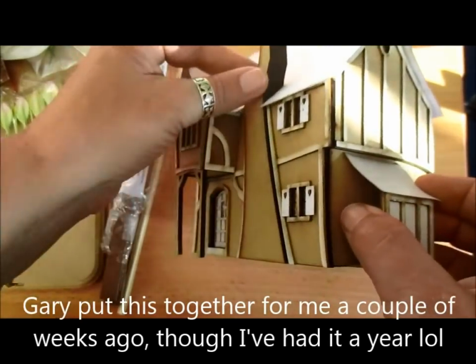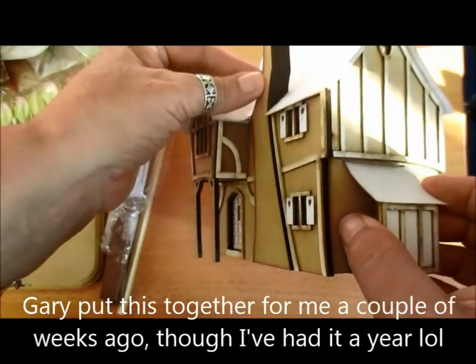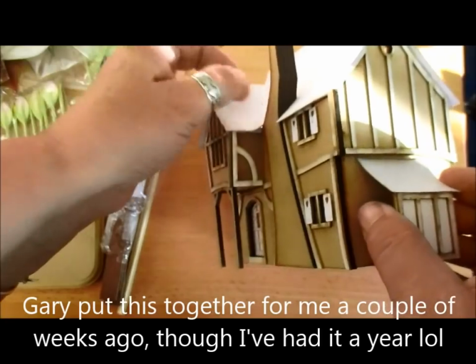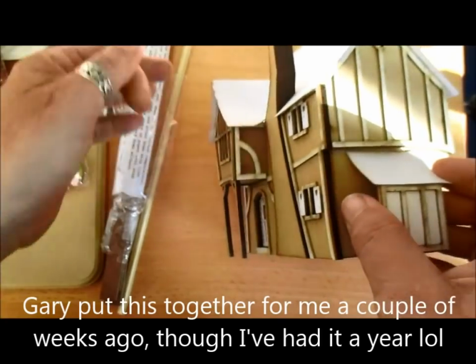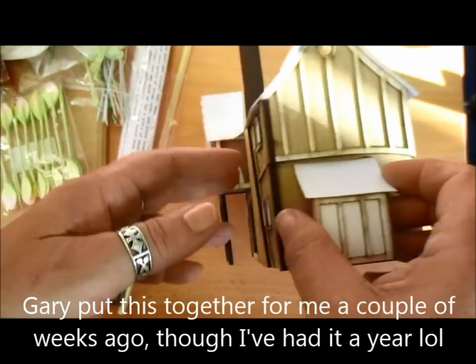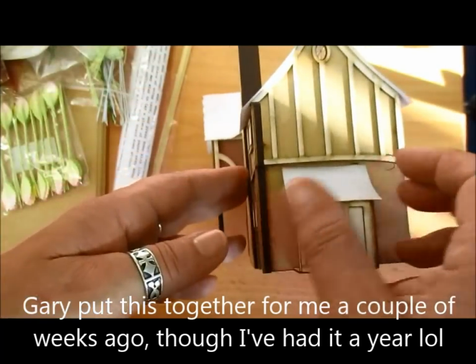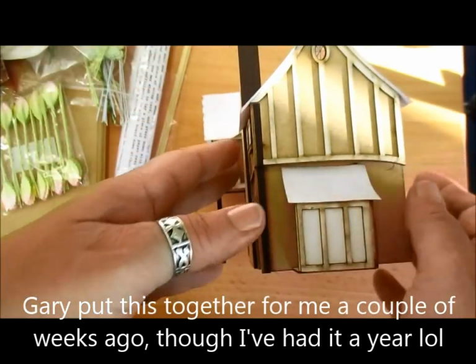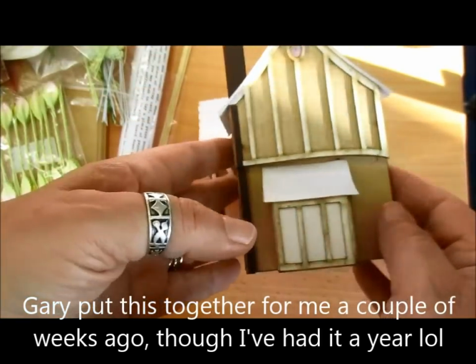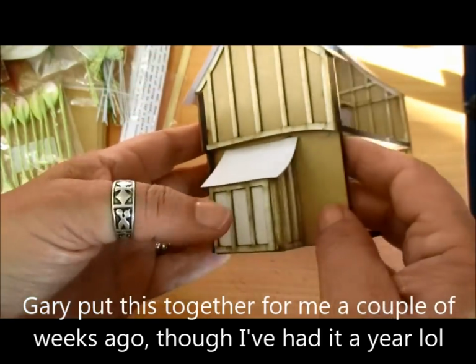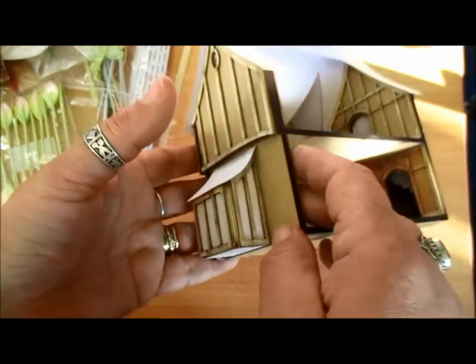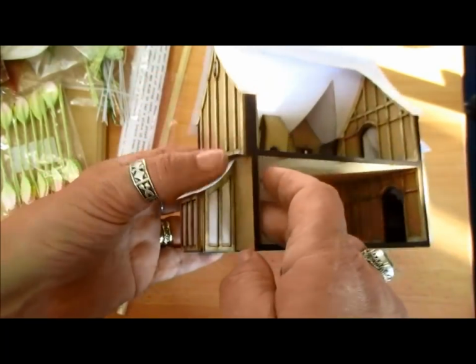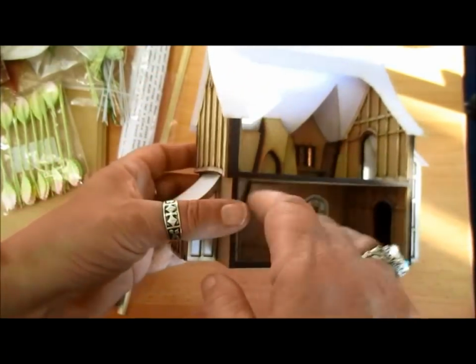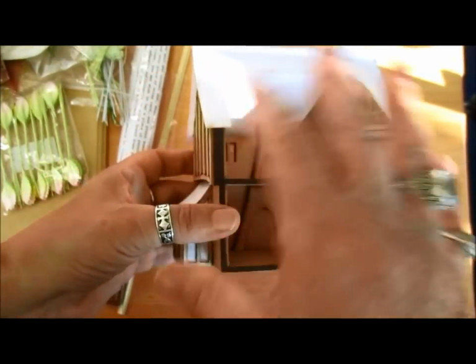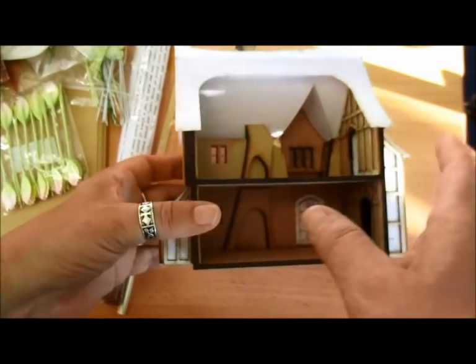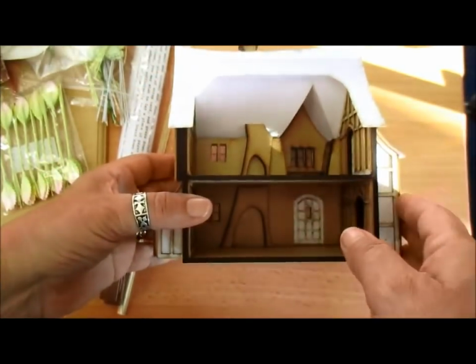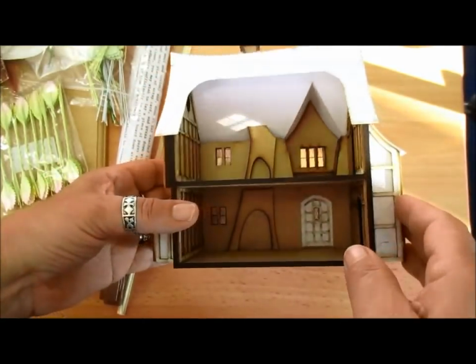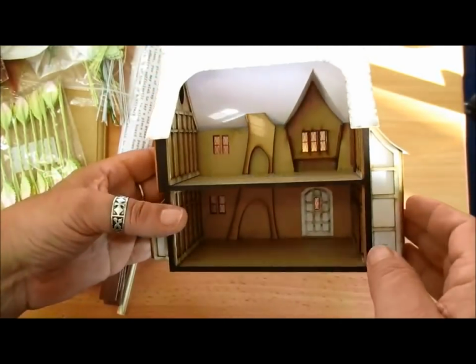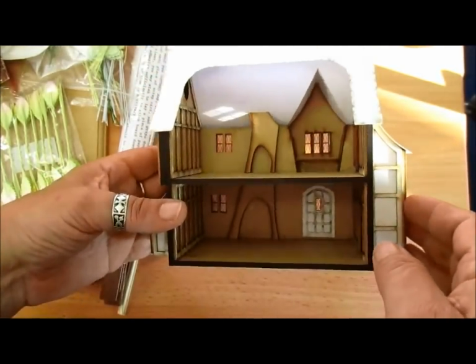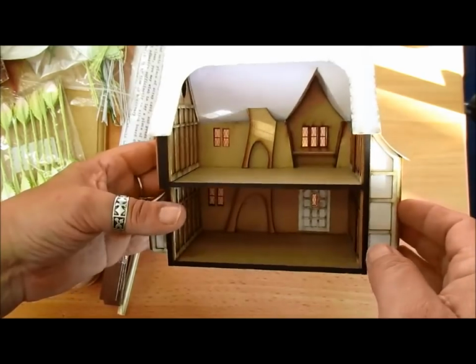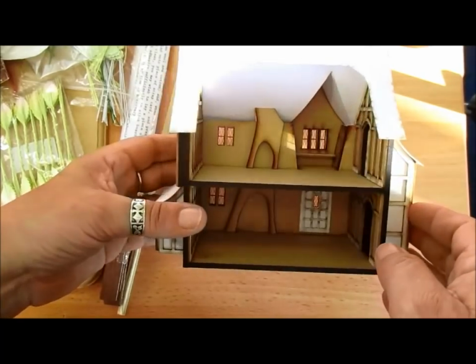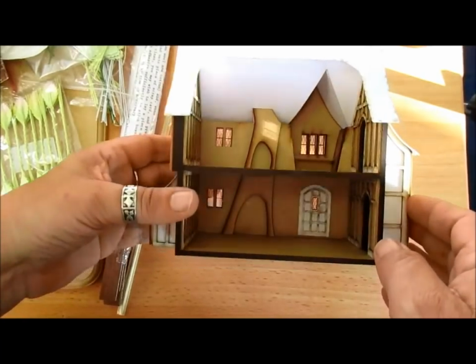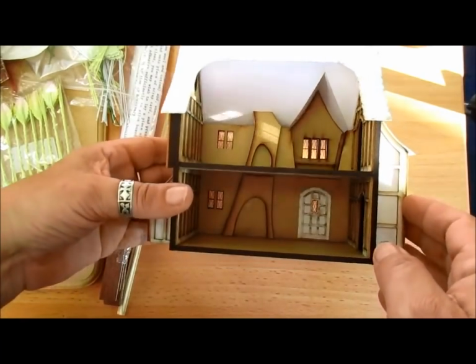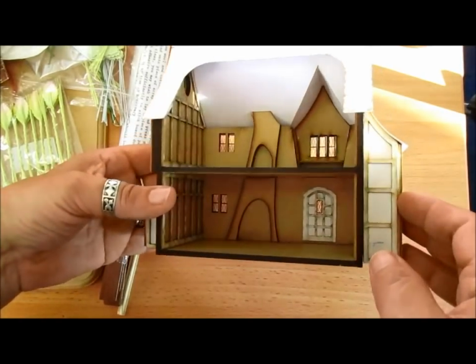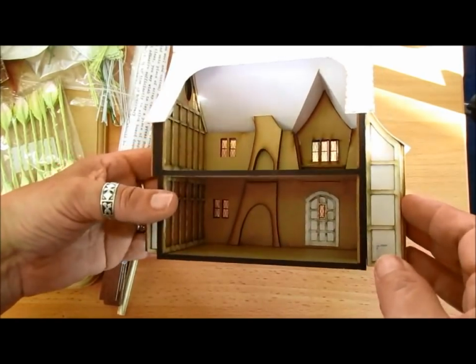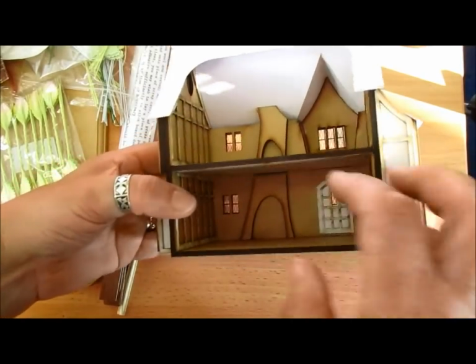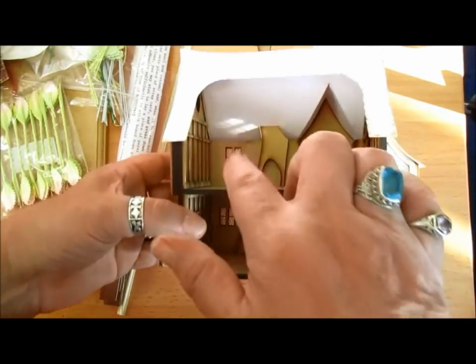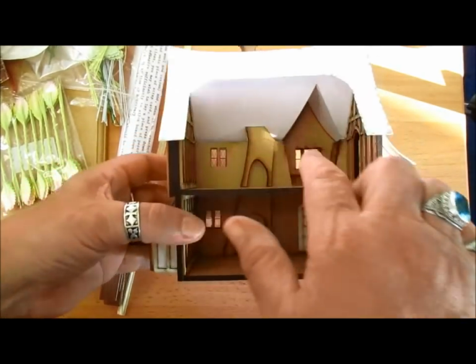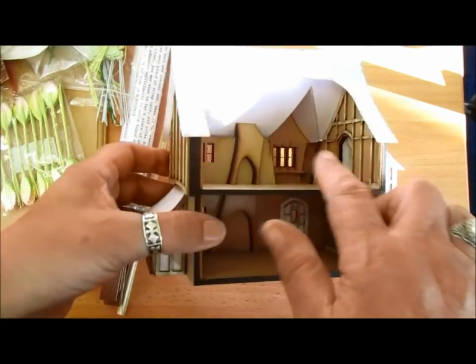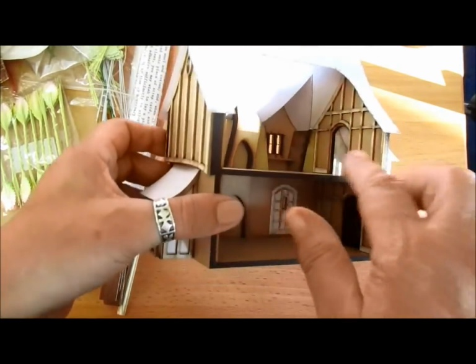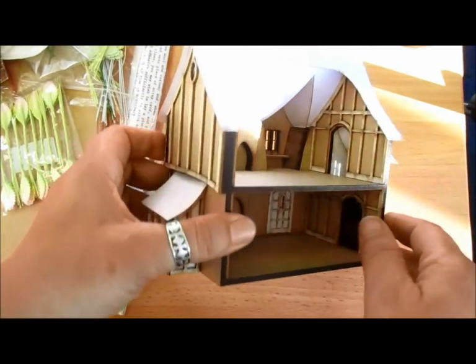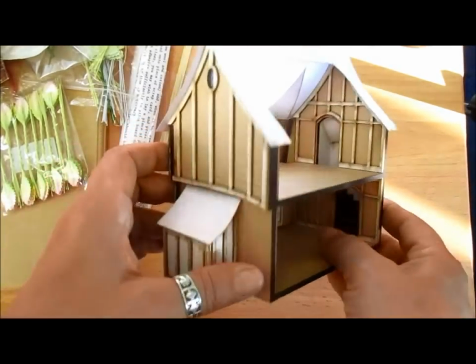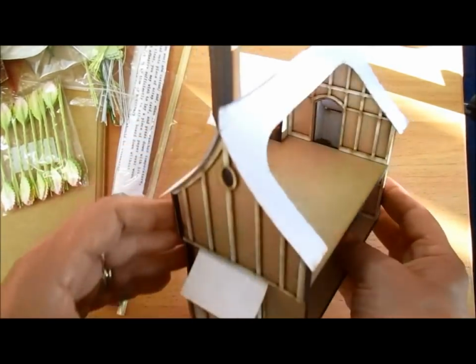Ray bought me one as well. I bought a churchyard, a graveyard, and a gateway to the graveyard which he's also going to make up for me, and it's got the windows in — they're acetate windows.